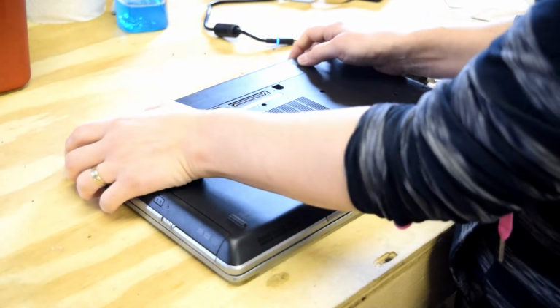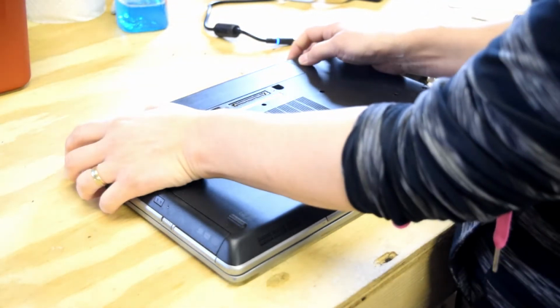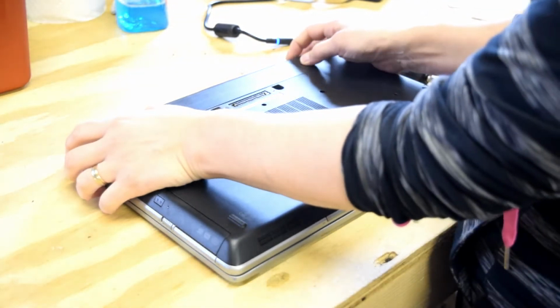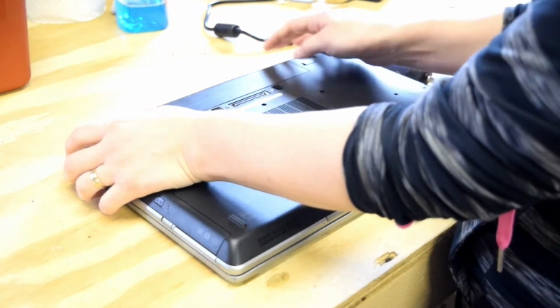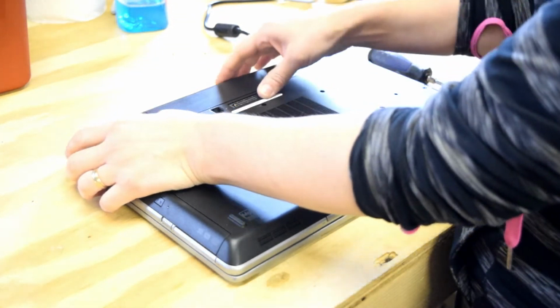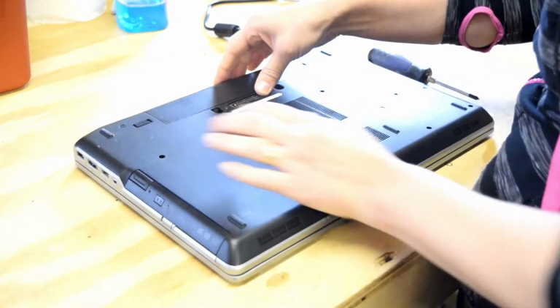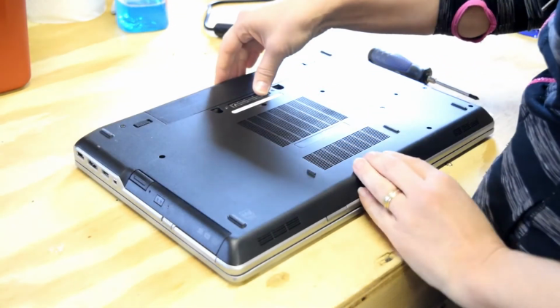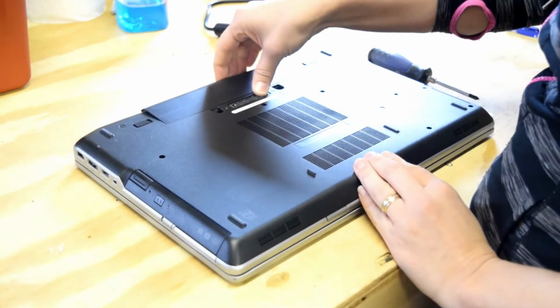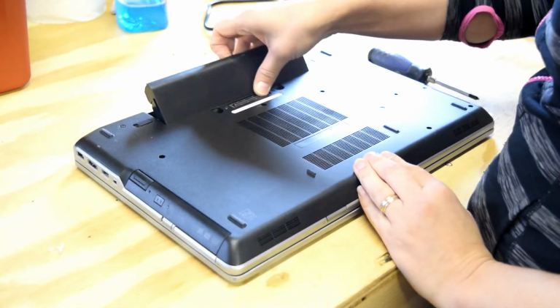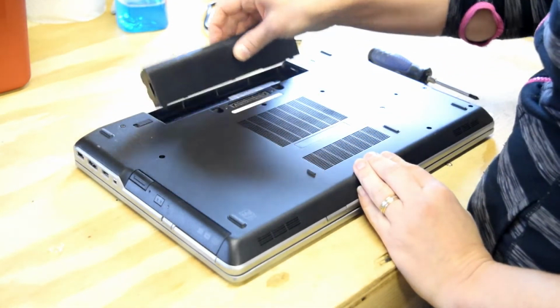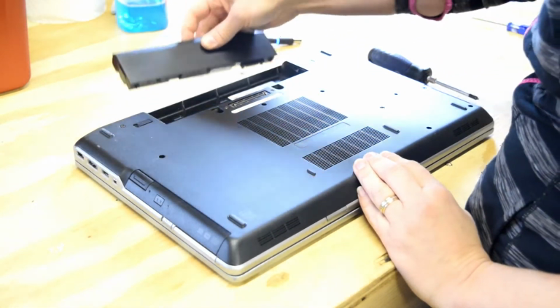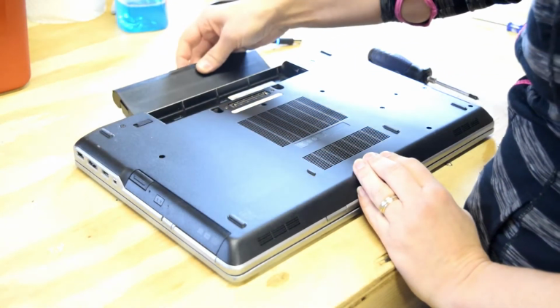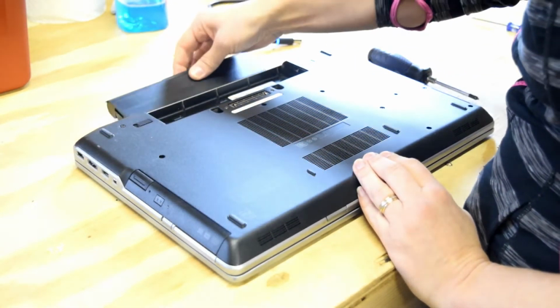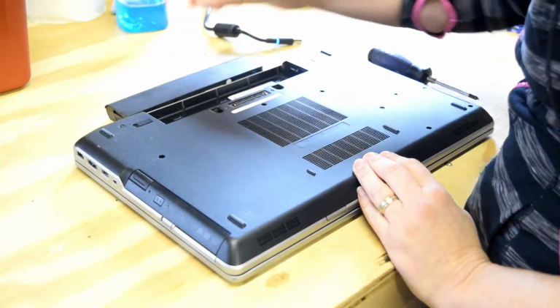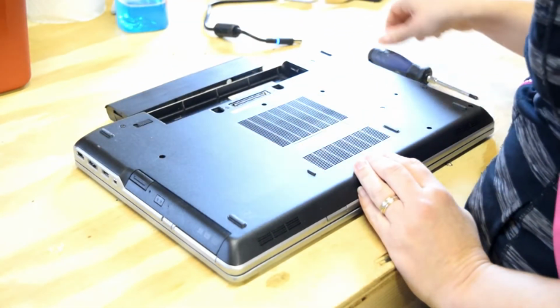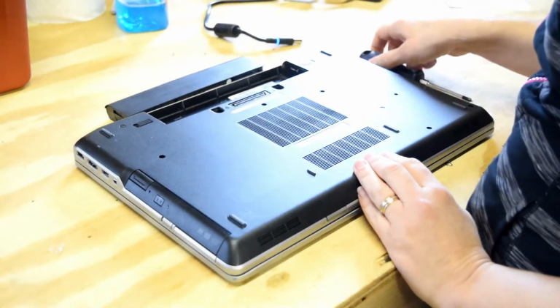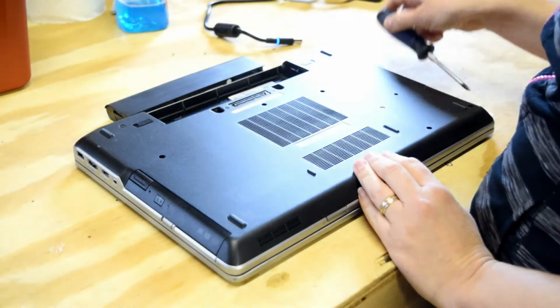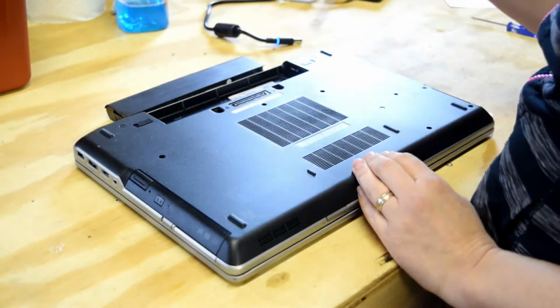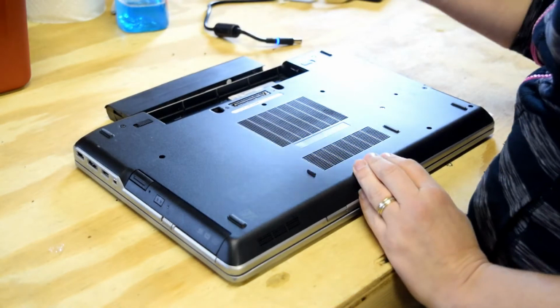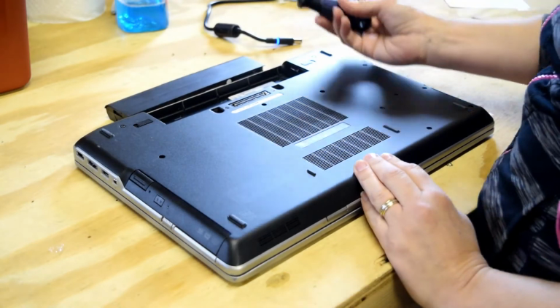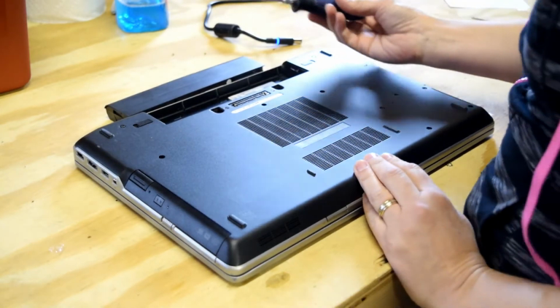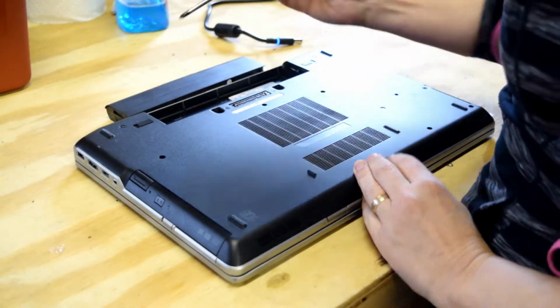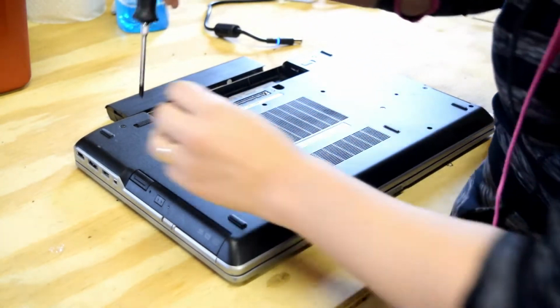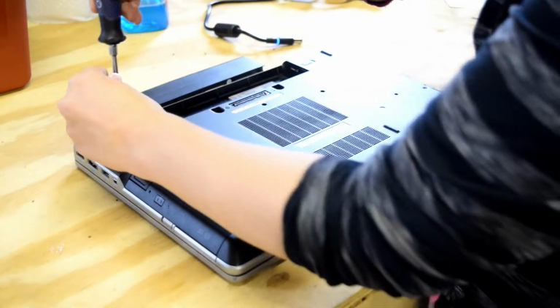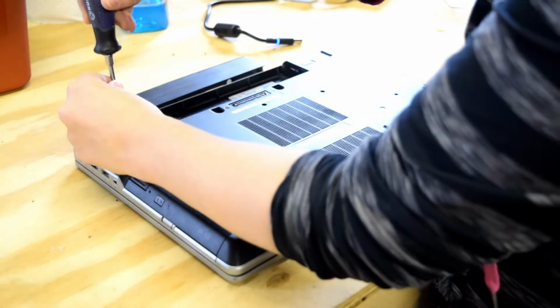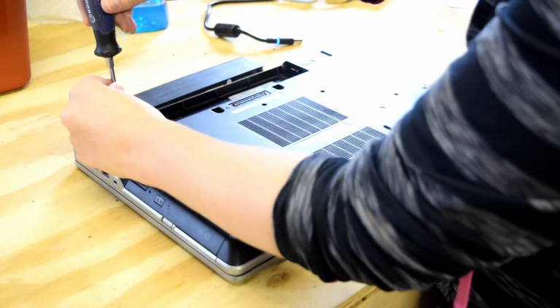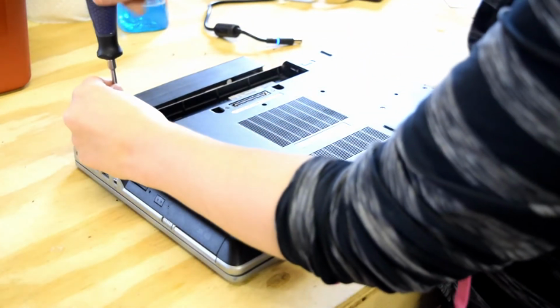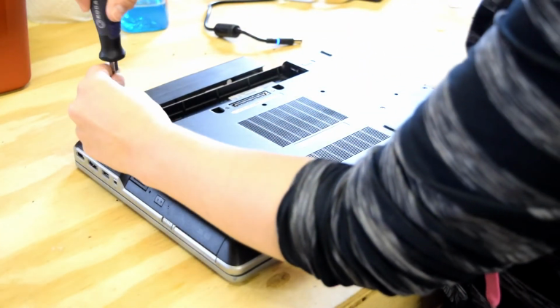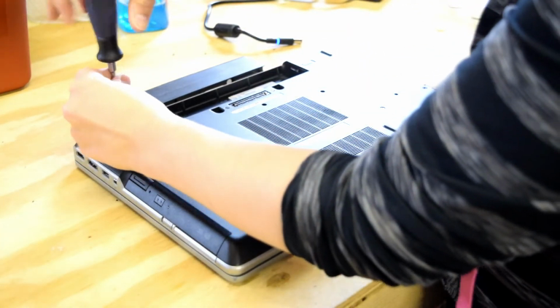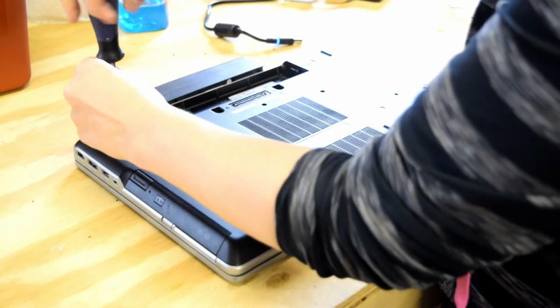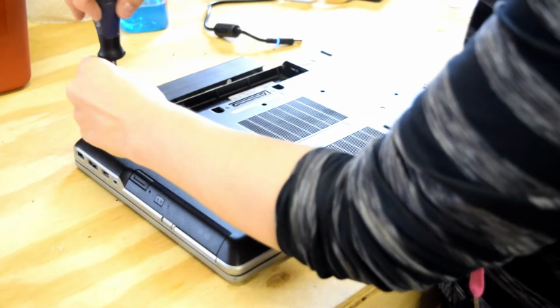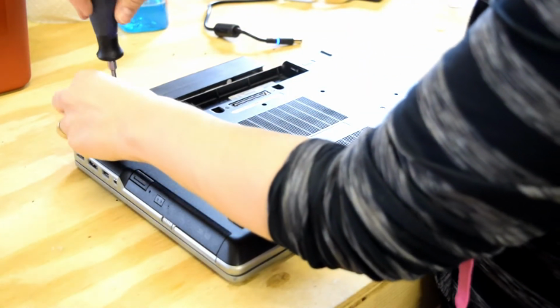In order to change the wireless card, you turn the laptop upside down and remove the battery. Now, on this particular model, you have 10 screws on the back.